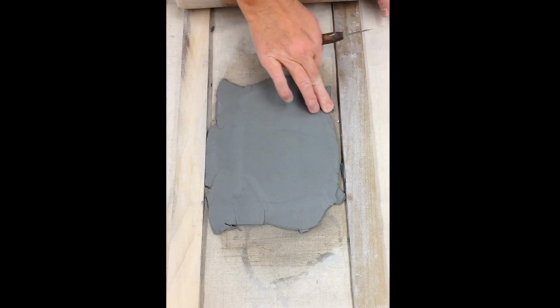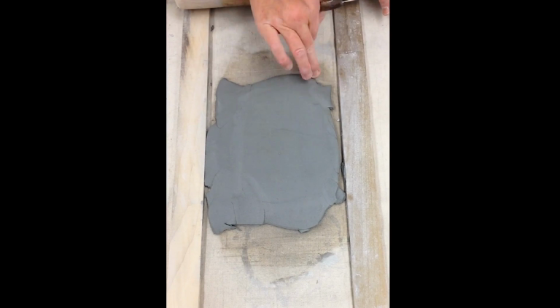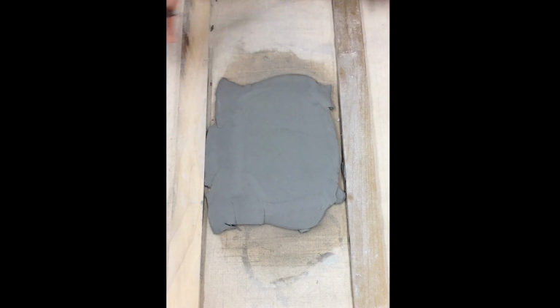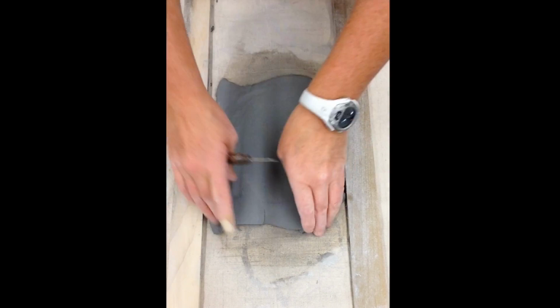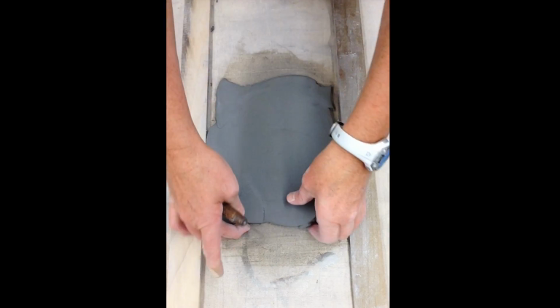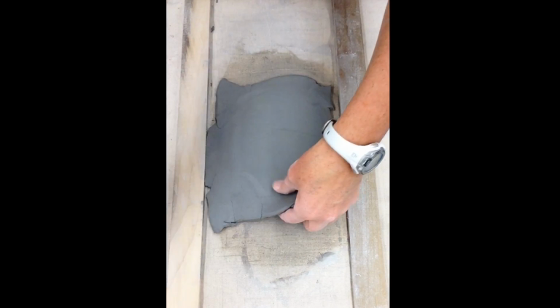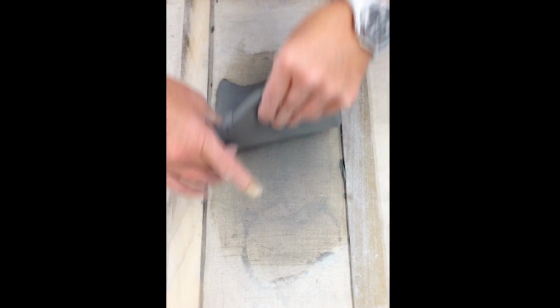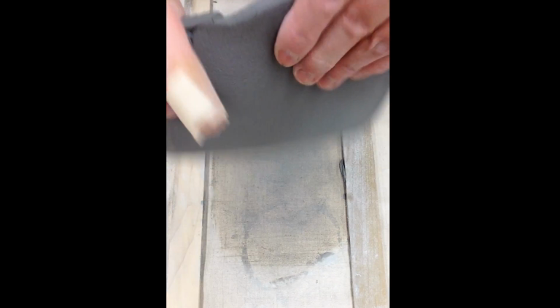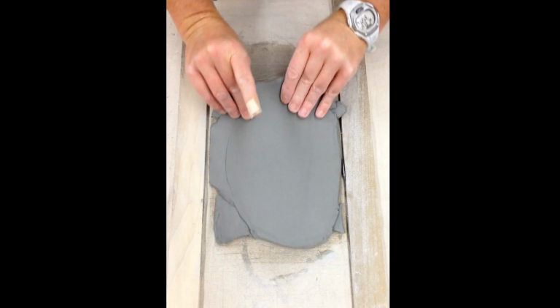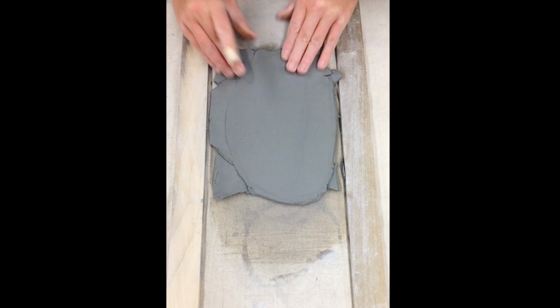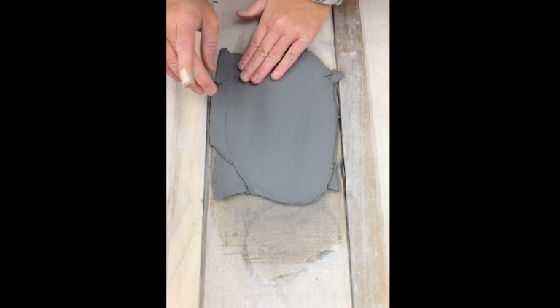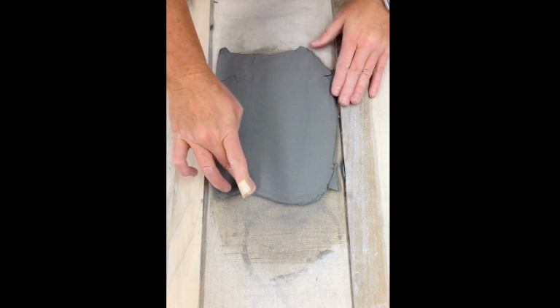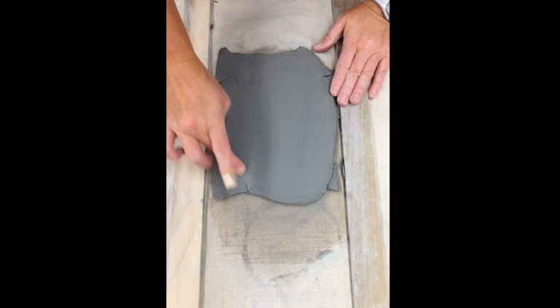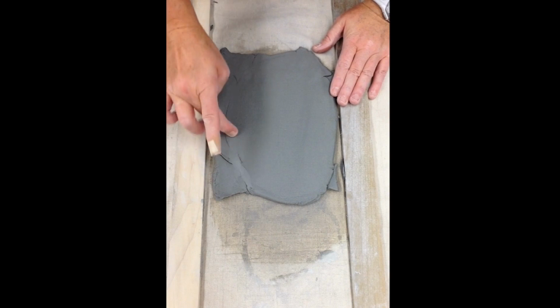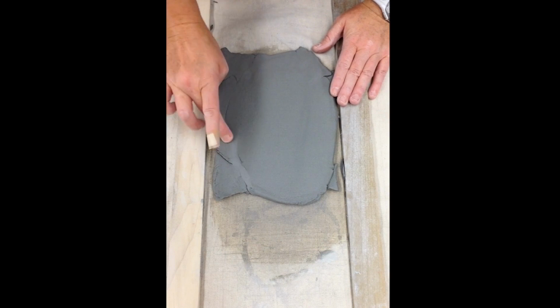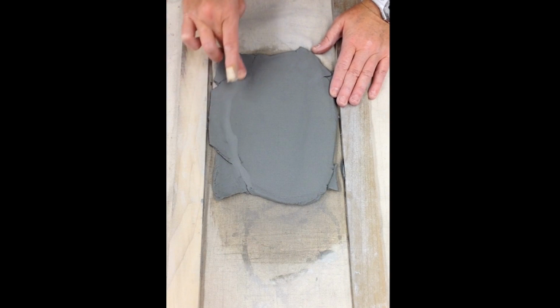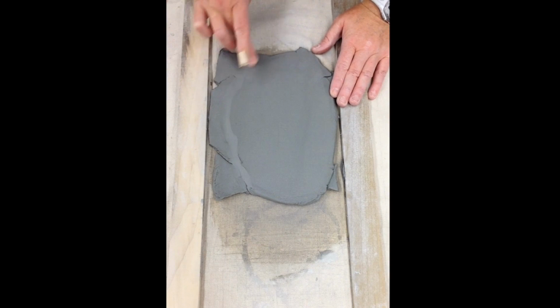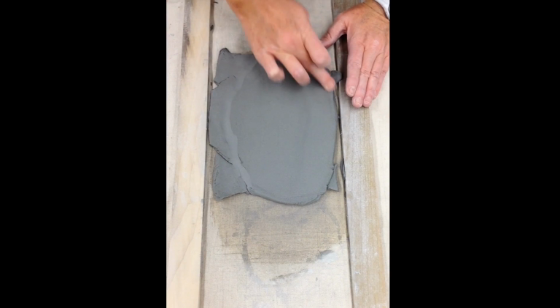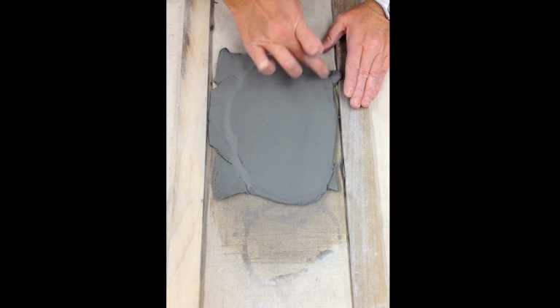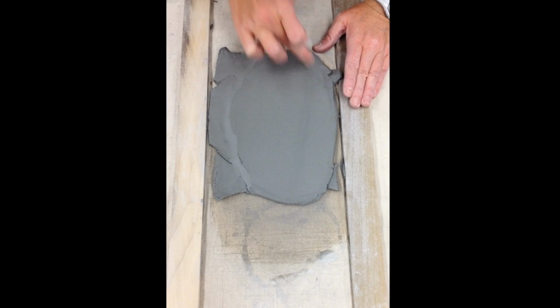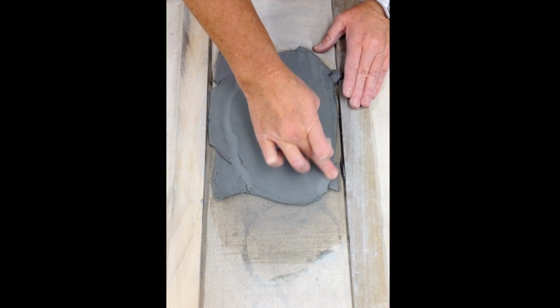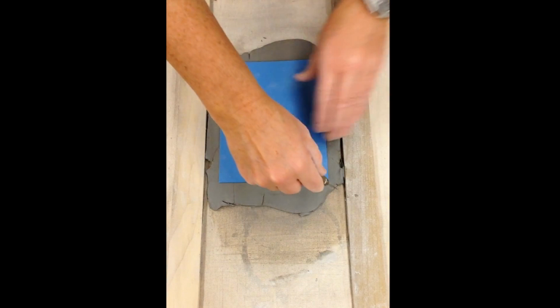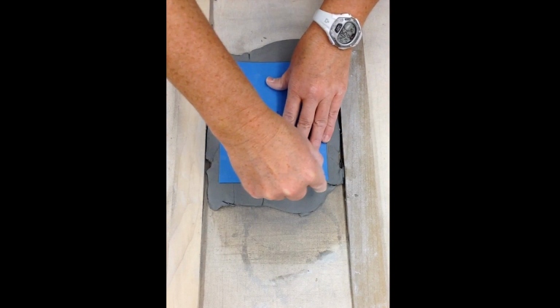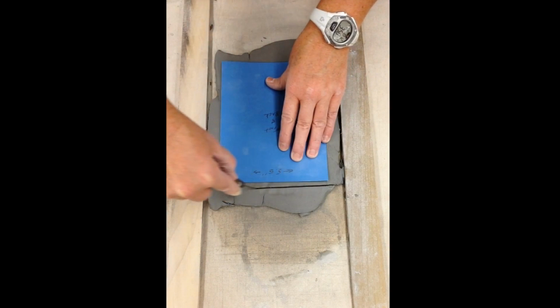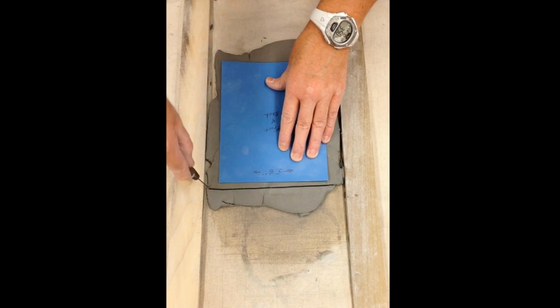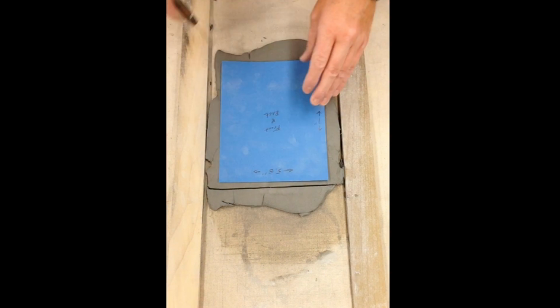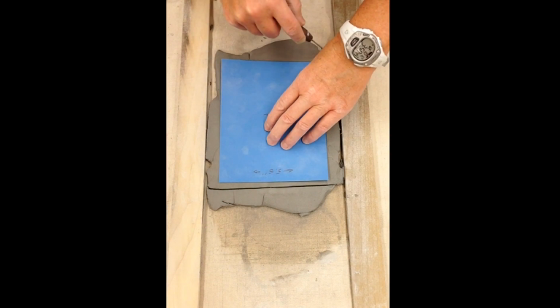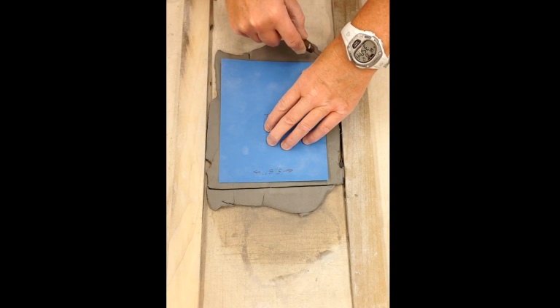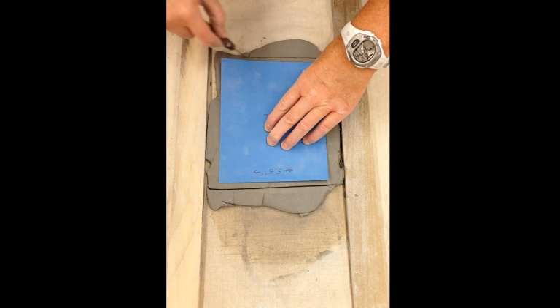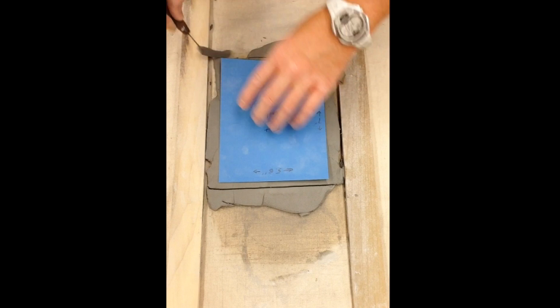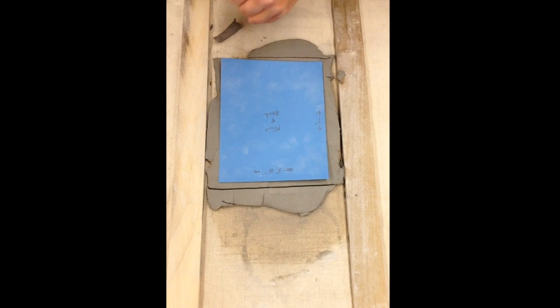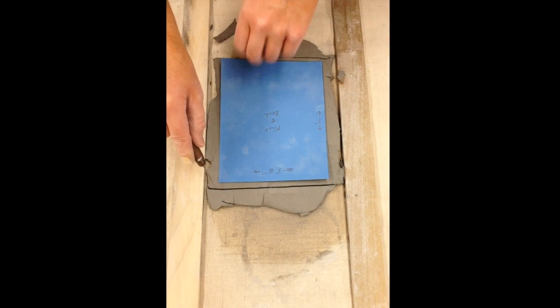Smooth in joined seams on both the front and back sides of the slab. Do not trace cut the template, but cut away excess clay.